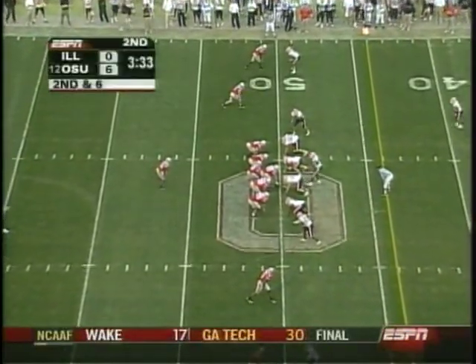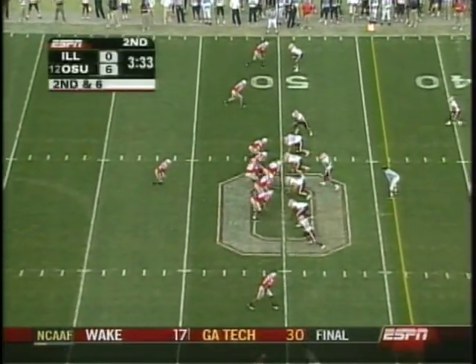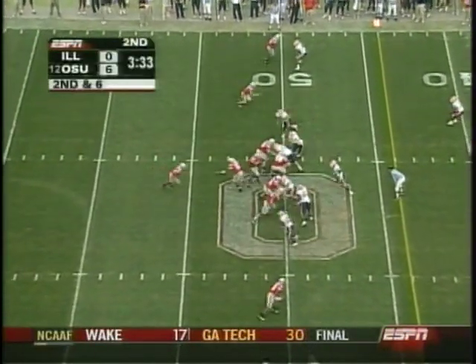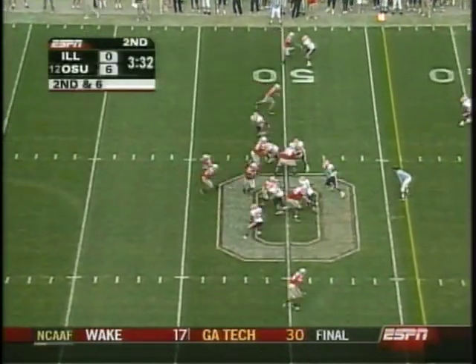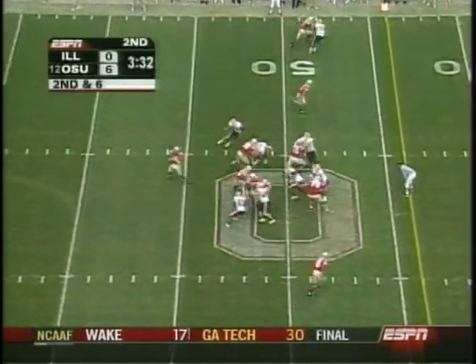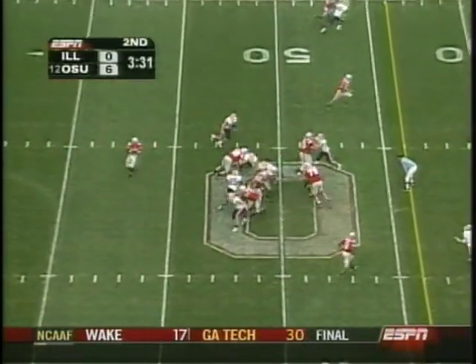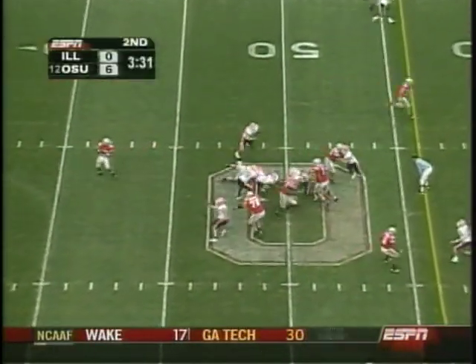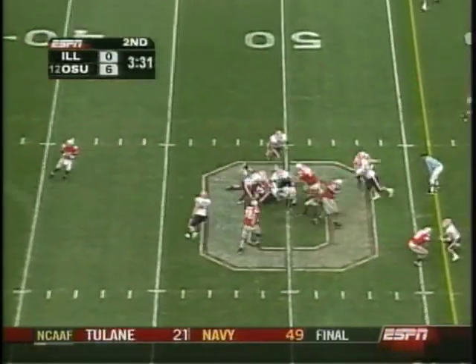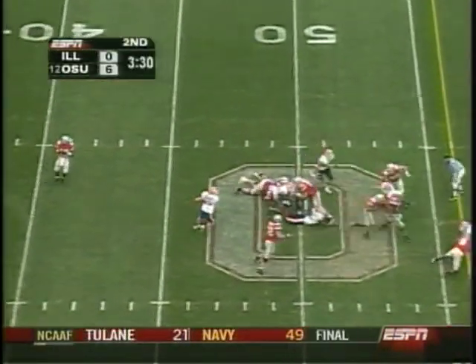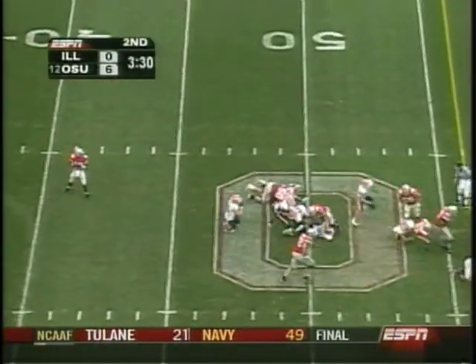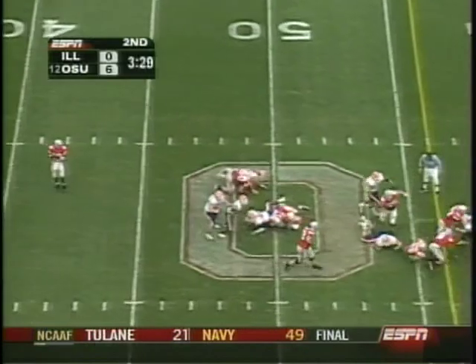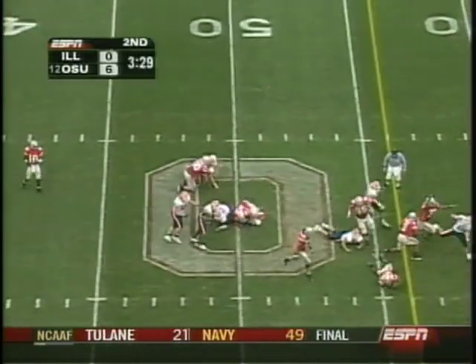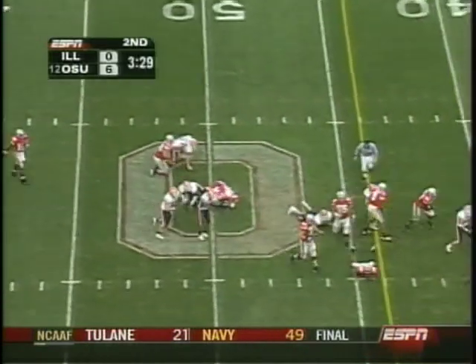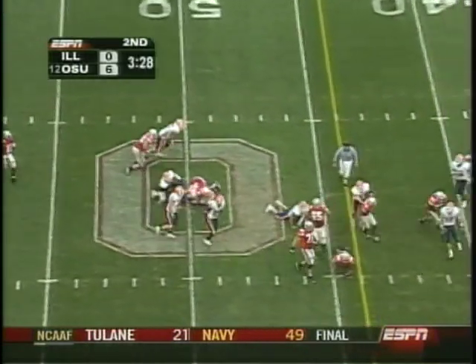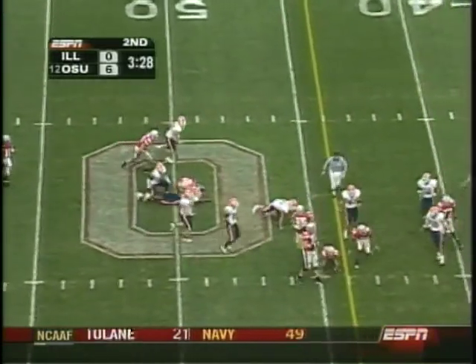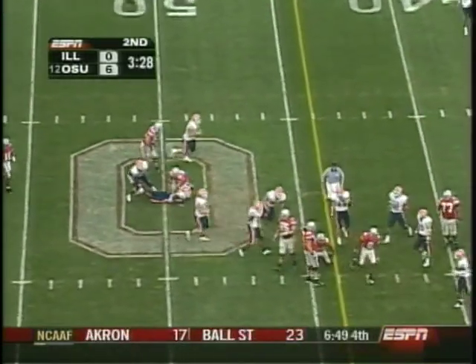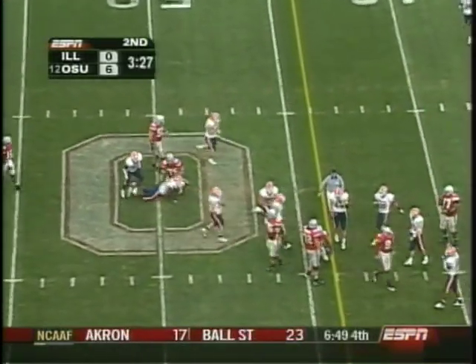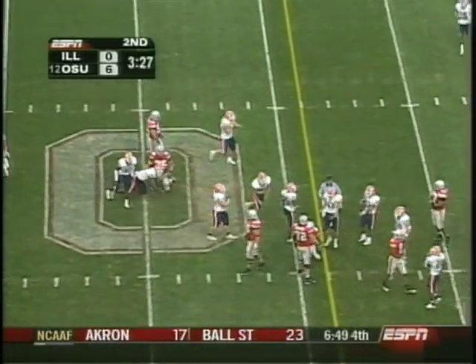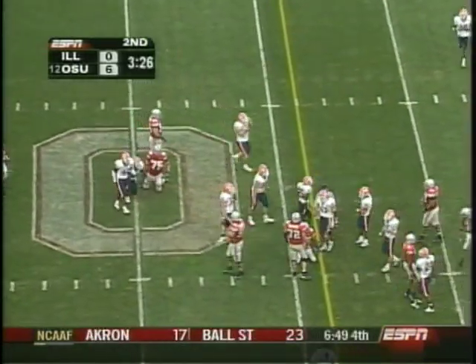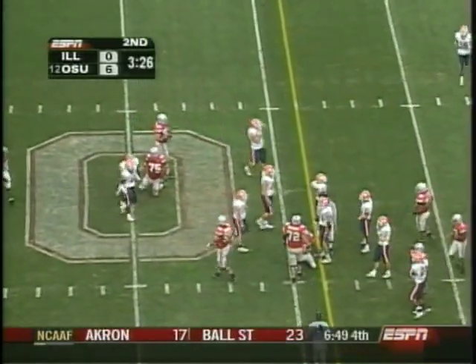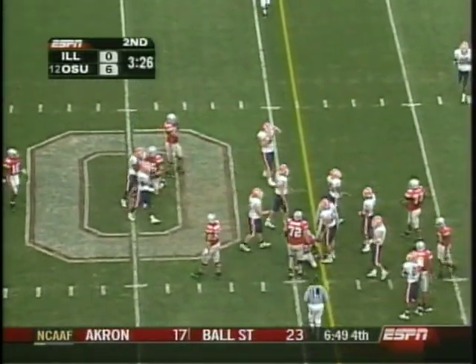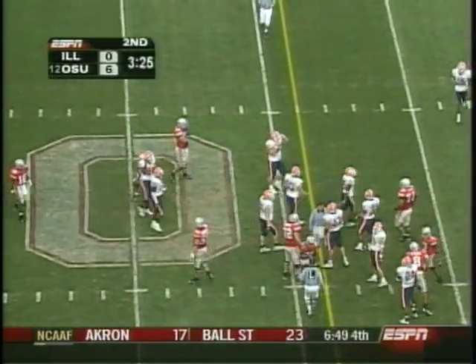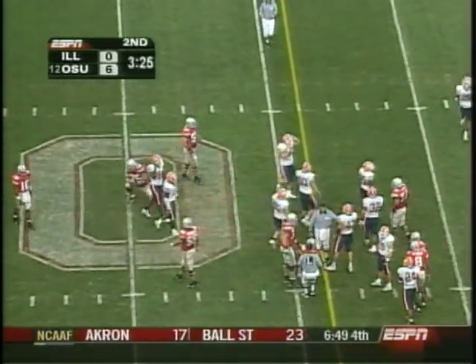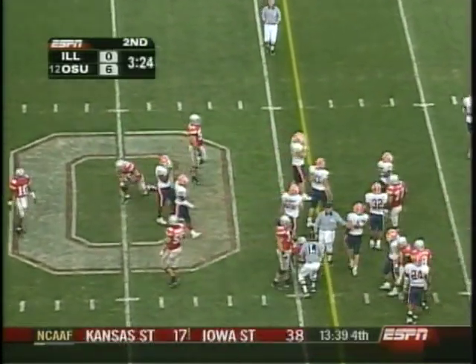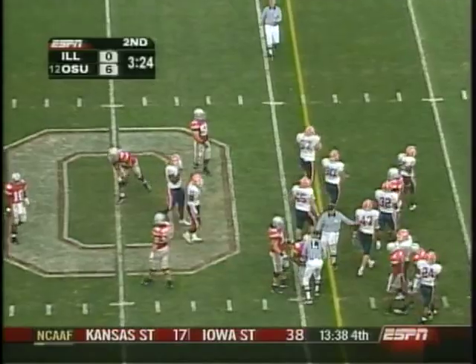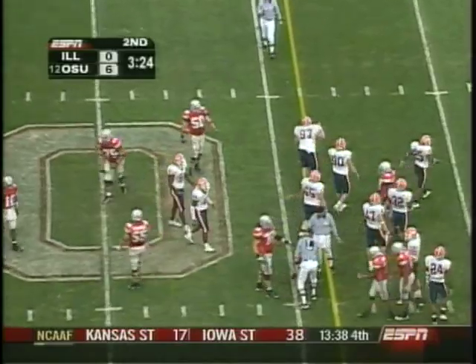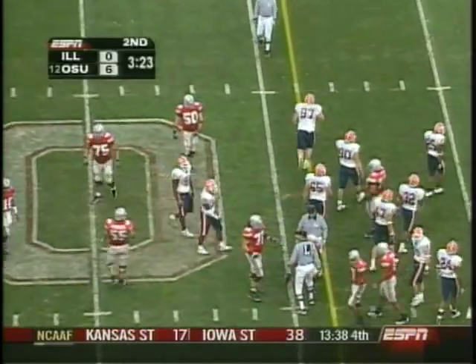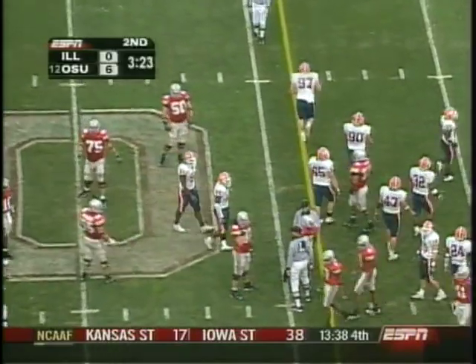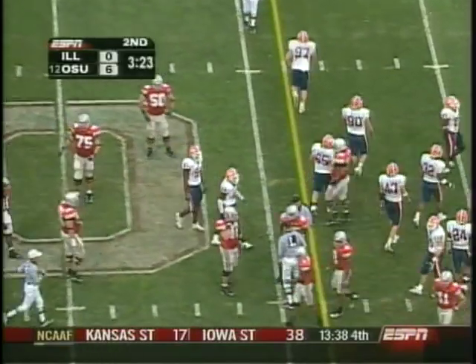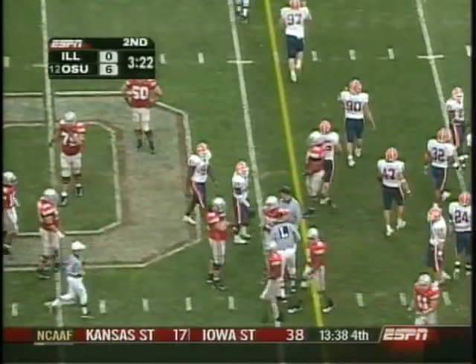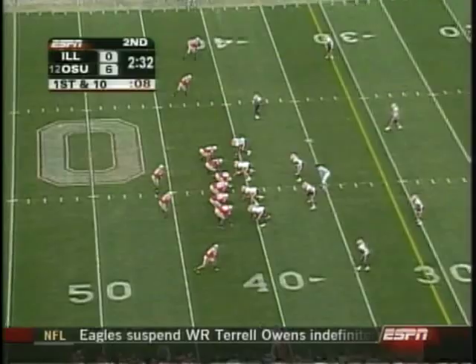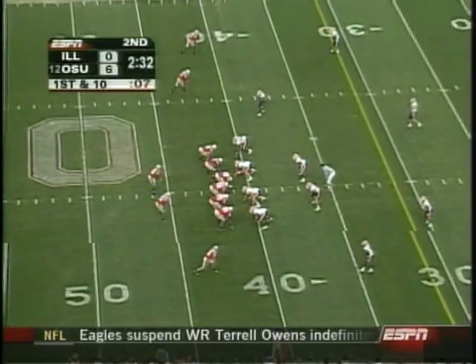So far Ohio State doesn't look like they're playing for the big play — they just want to pick up manageable chunks of yards, get in field goal range, get a touchdown if possible, but worst case scenario, kick a field goal. Antonio Pittman, go inside and get it.